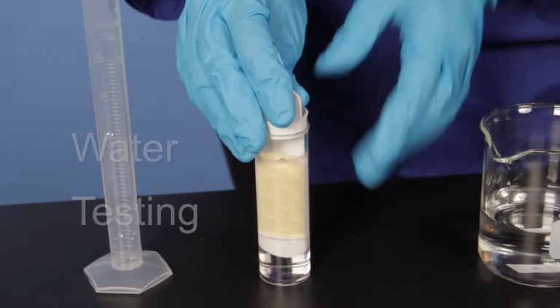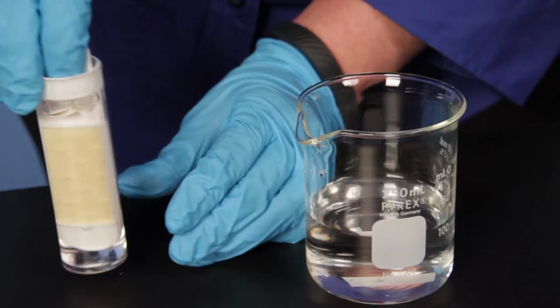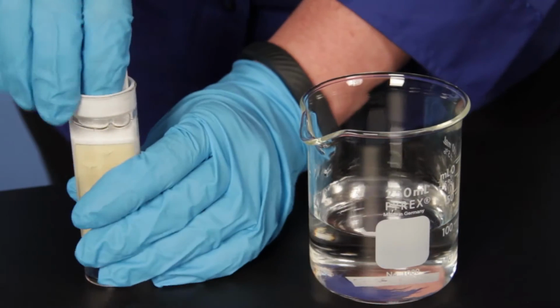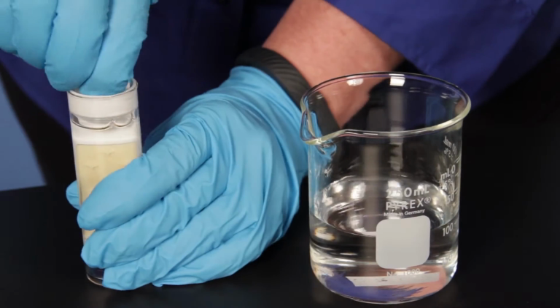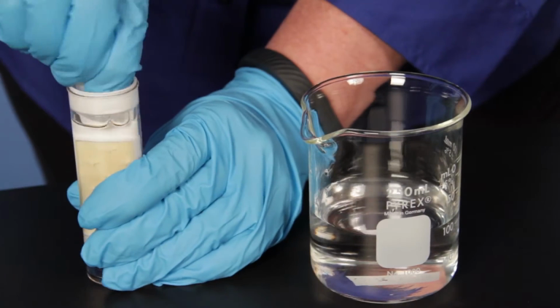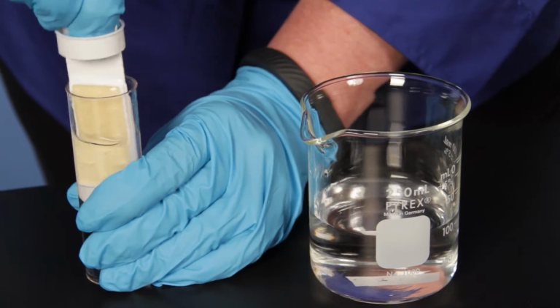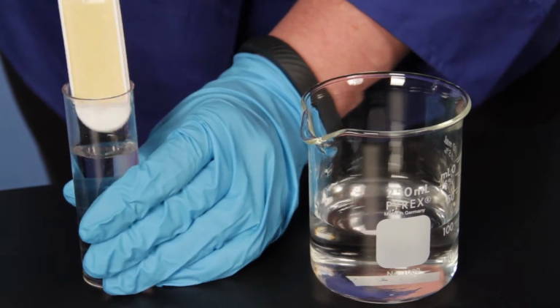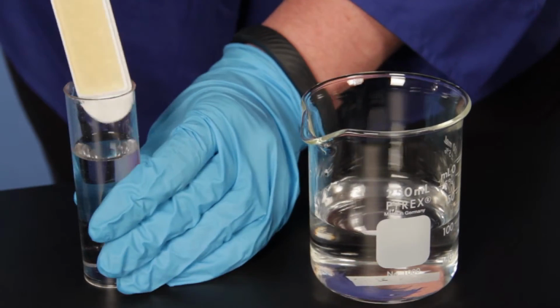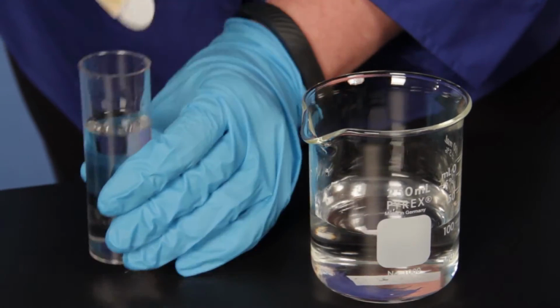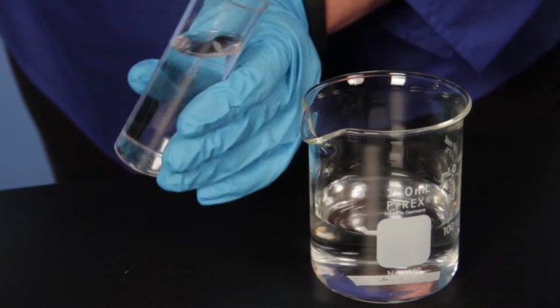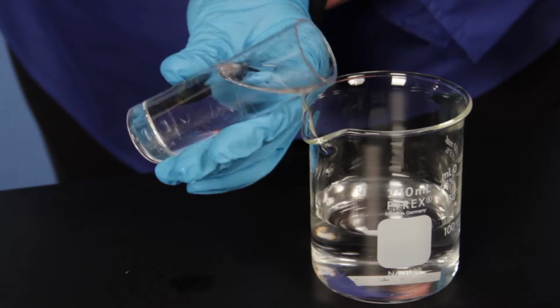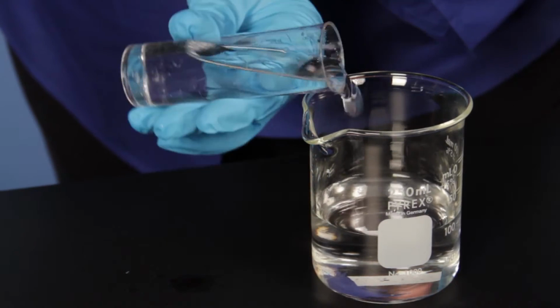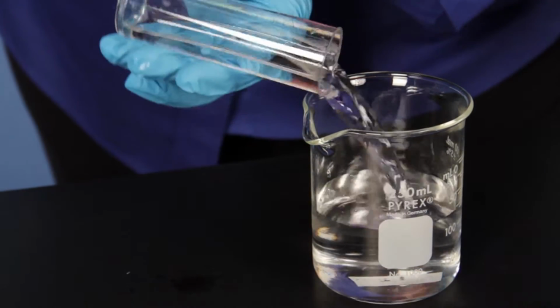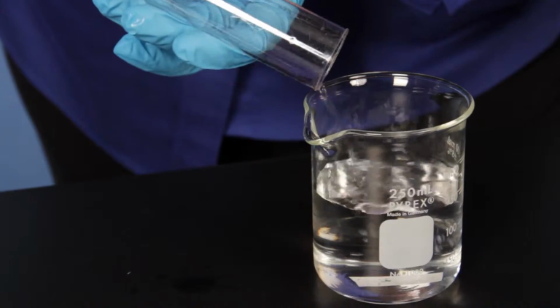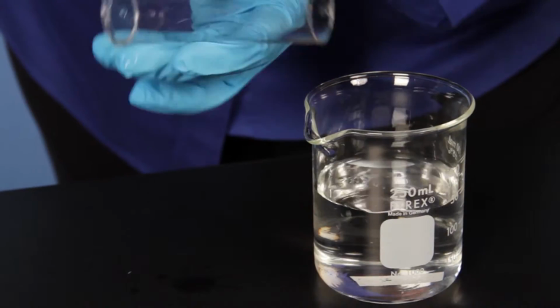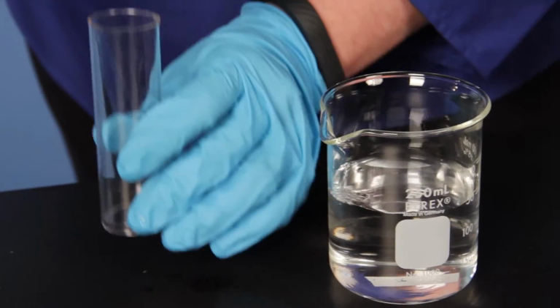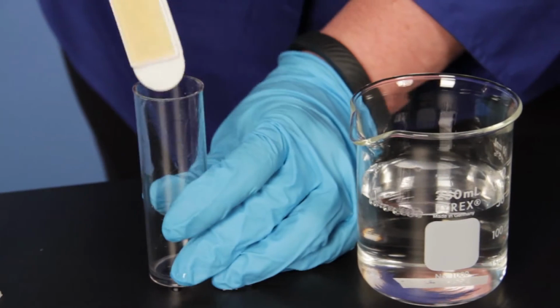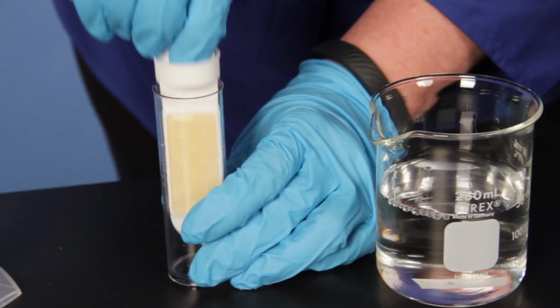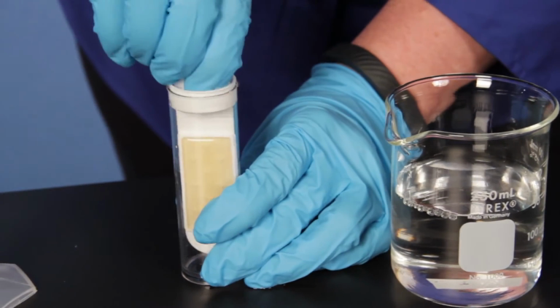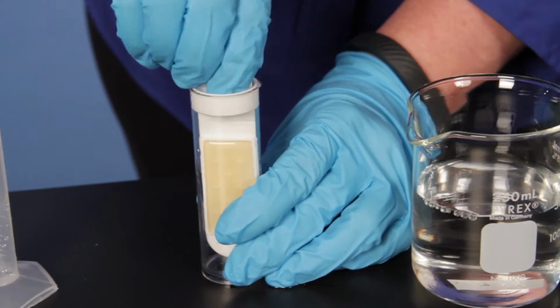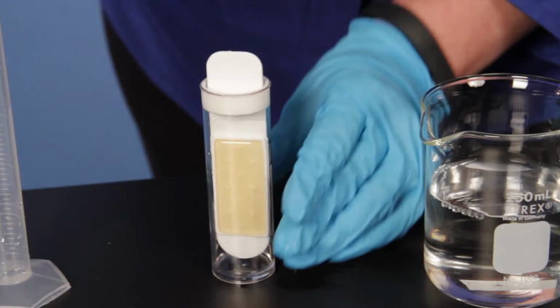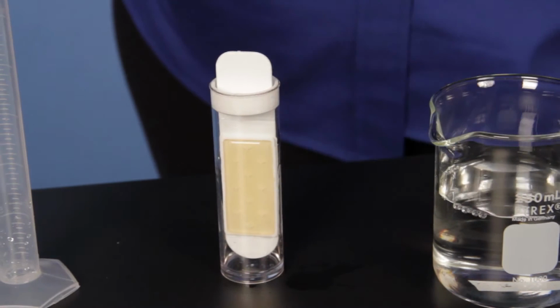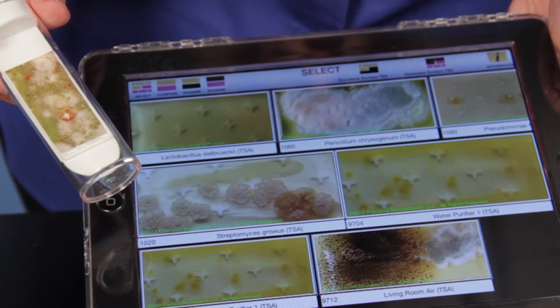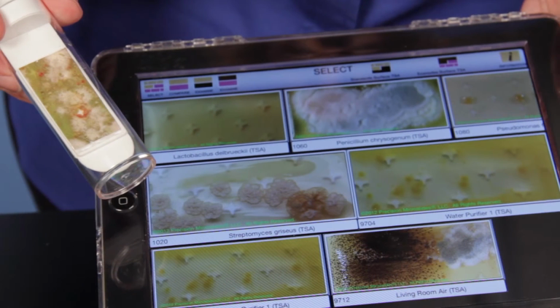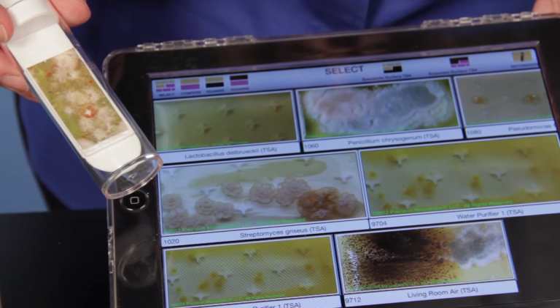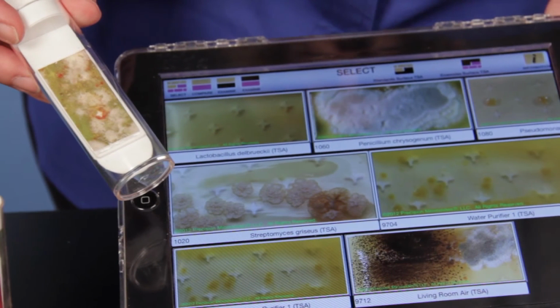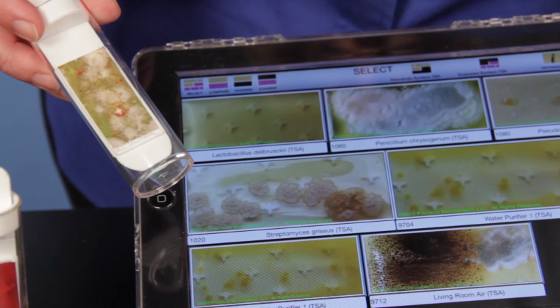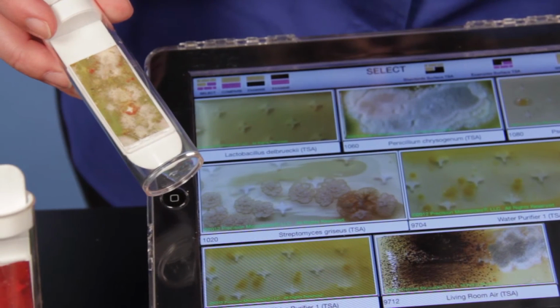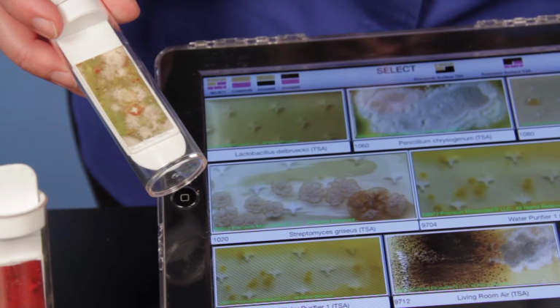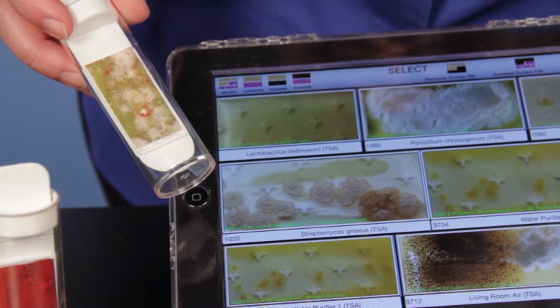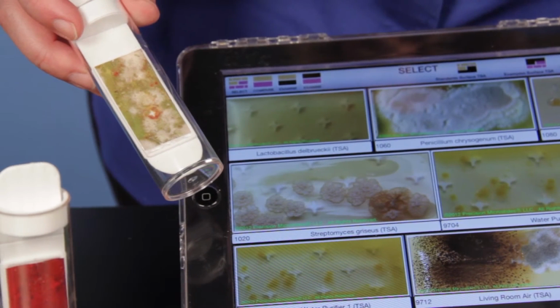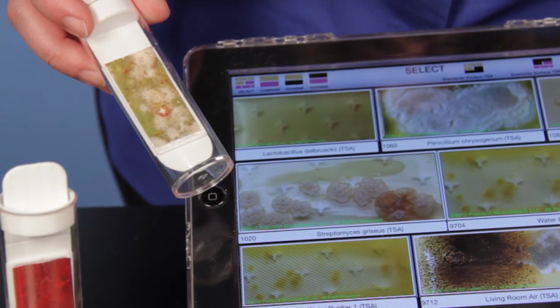They have a longer life than traditional petri dishes, no refrigeration is required, and have simple incubation needs. This product comes with a free LaMotte Biopaddles Colony ID Lite app.